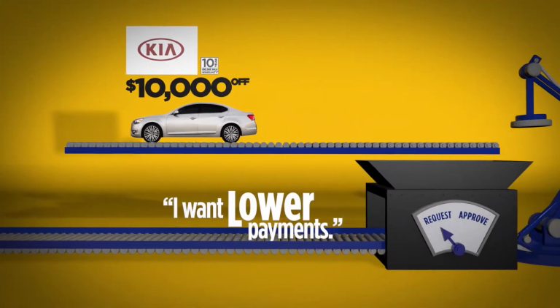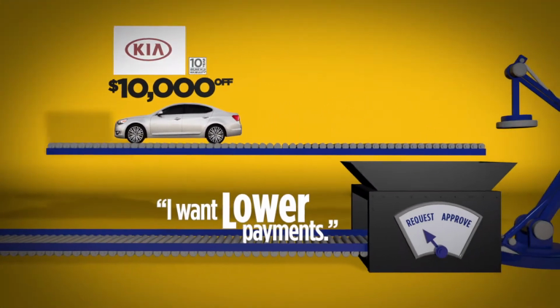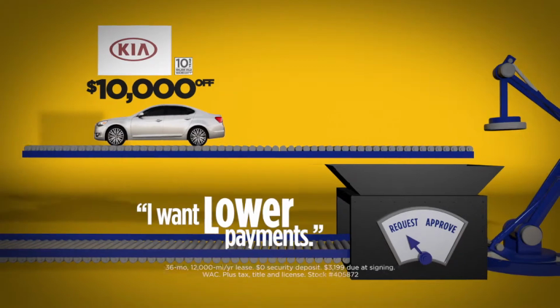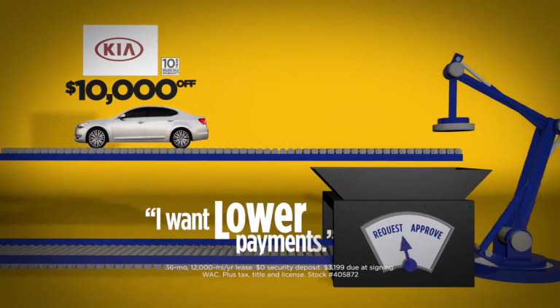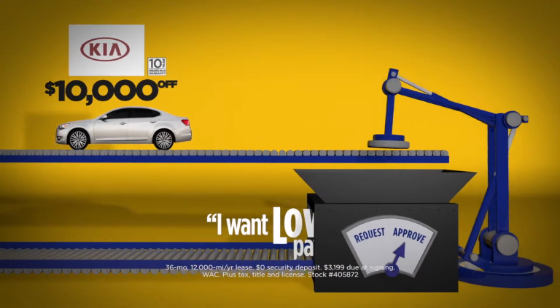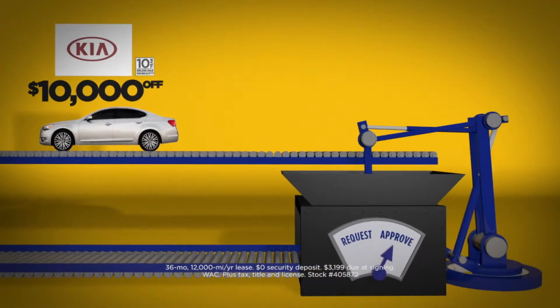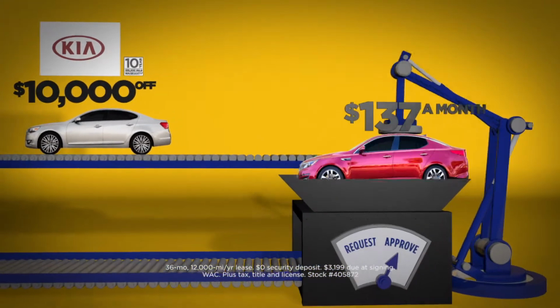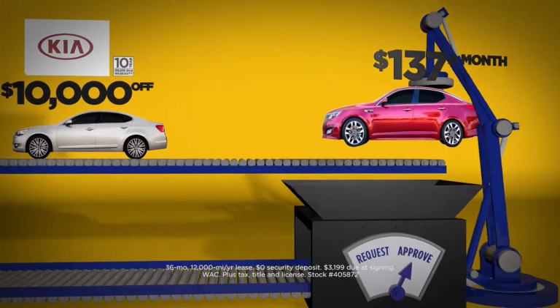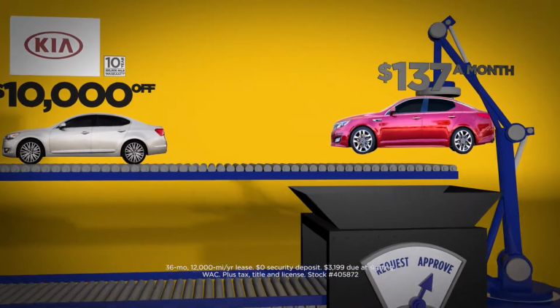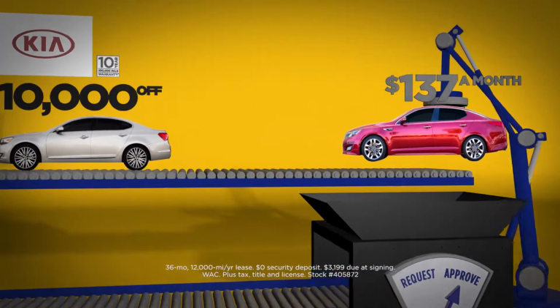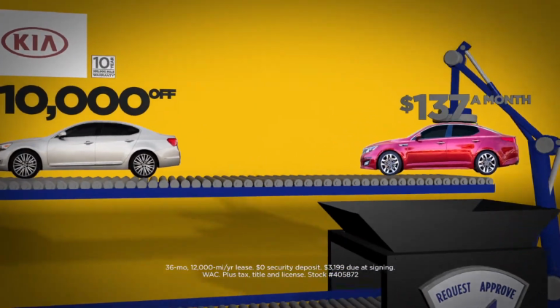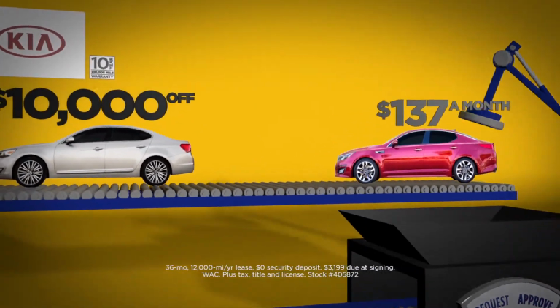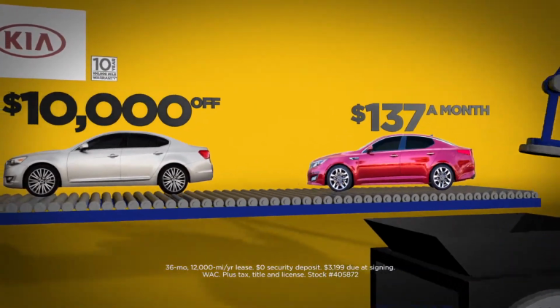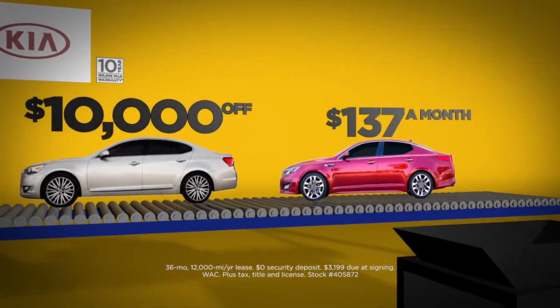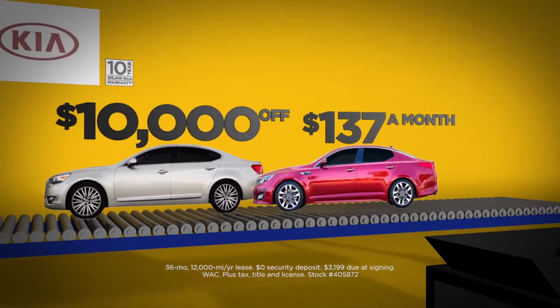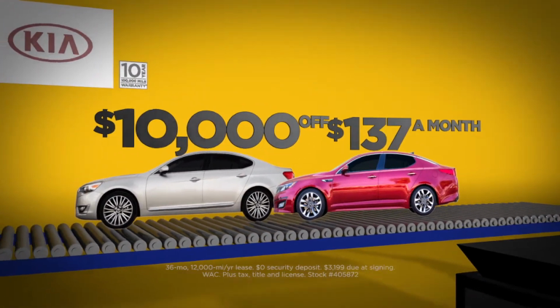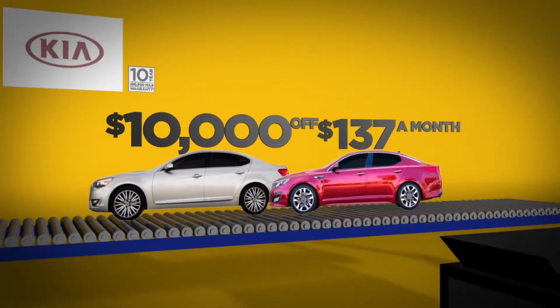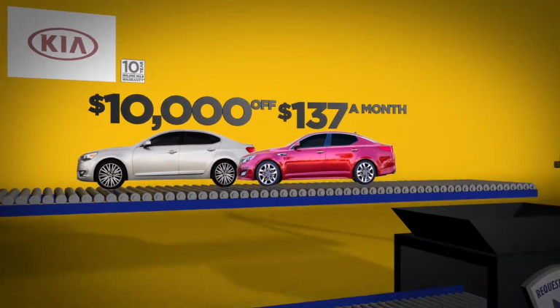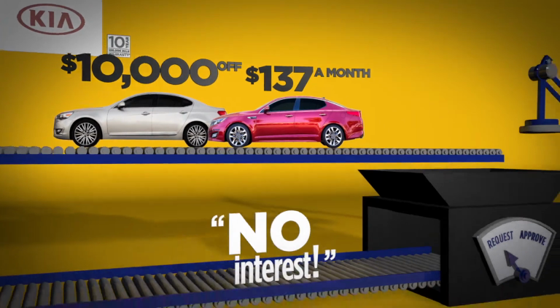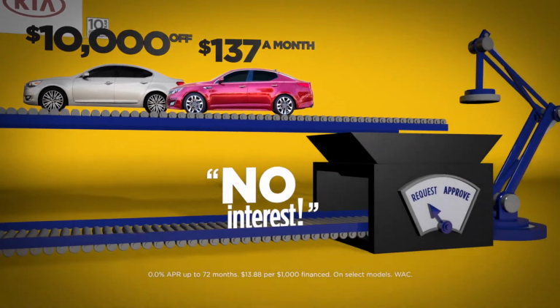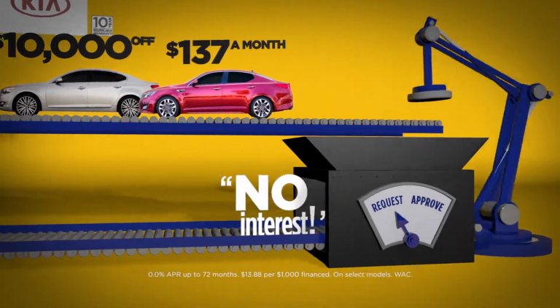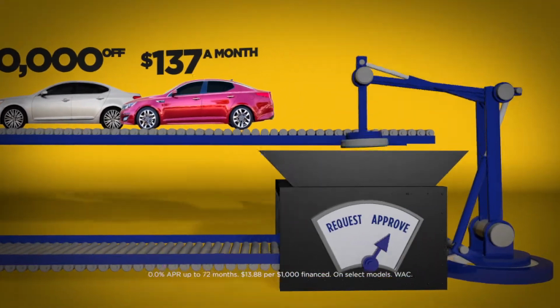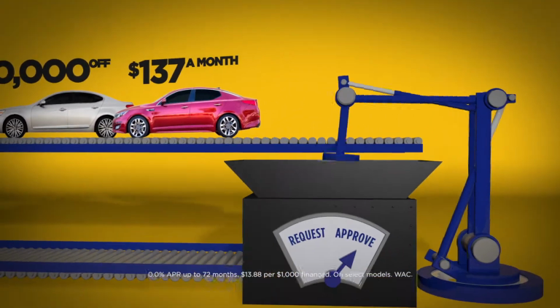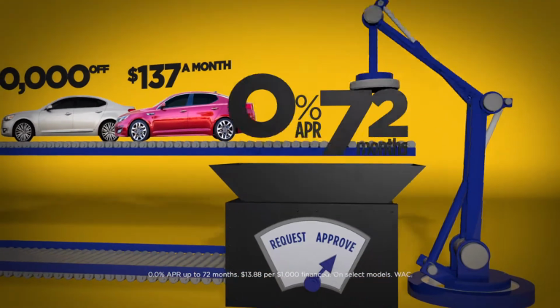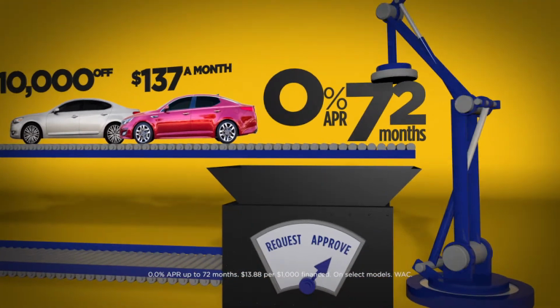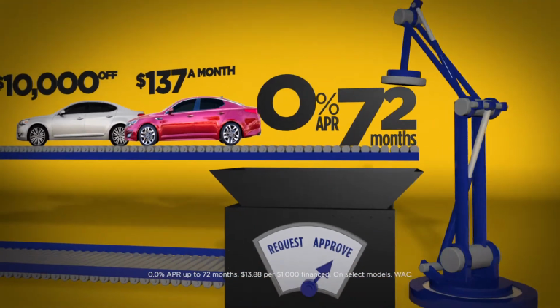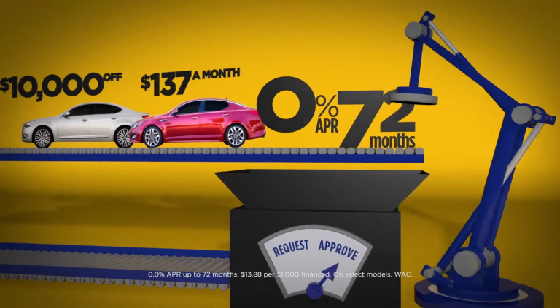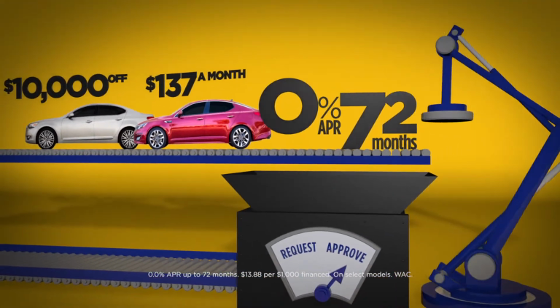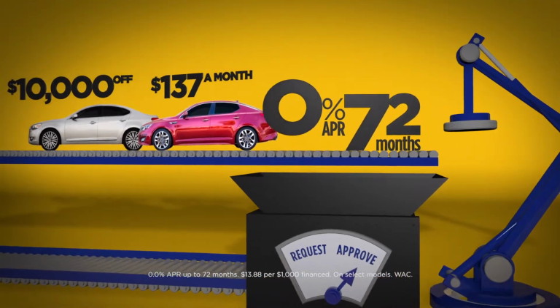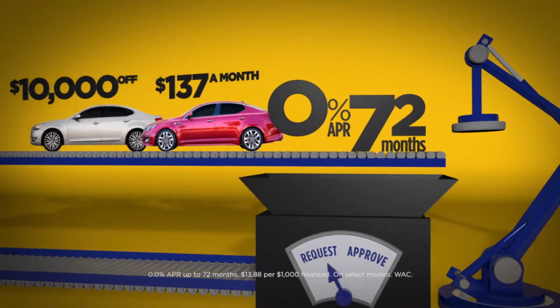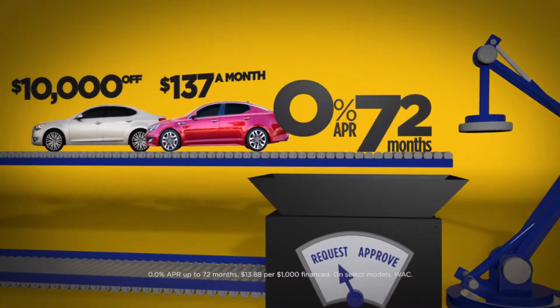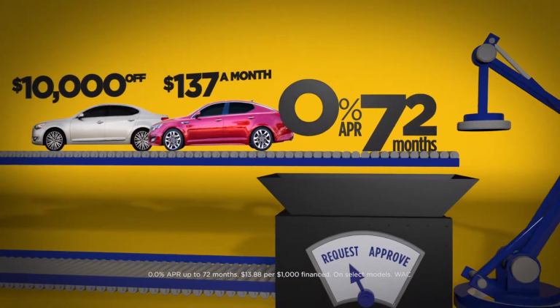You wanted lower payments? So the 2014 Kia Optima is now only $137 a month. You said, get rid of interest rates. Done. Get 0% APR for up to 72 months.